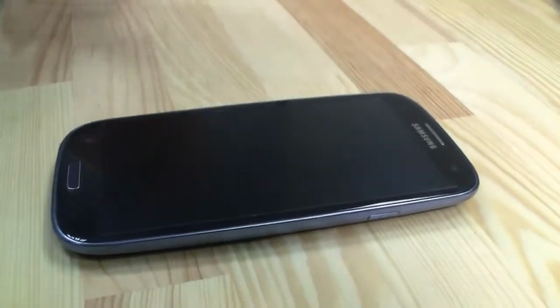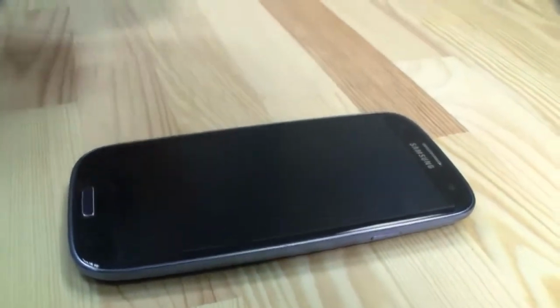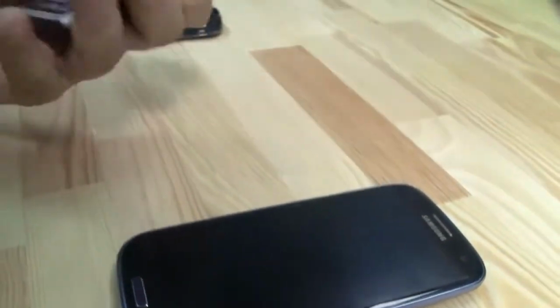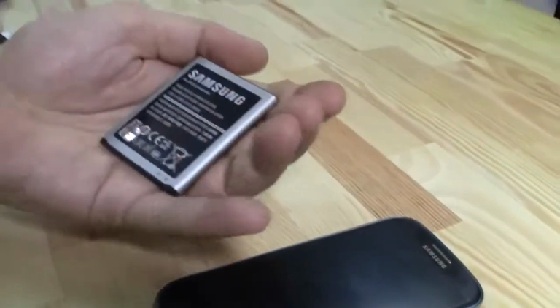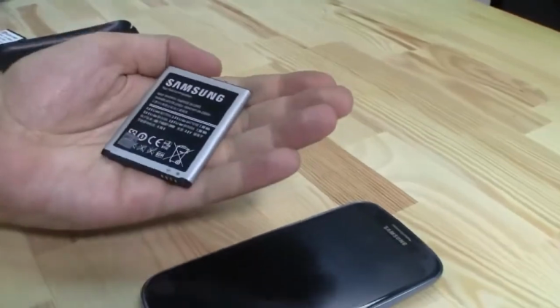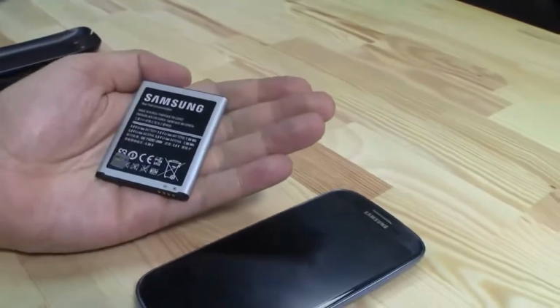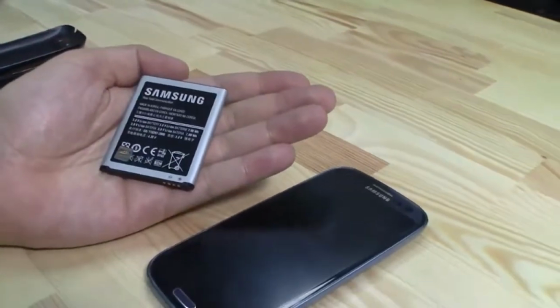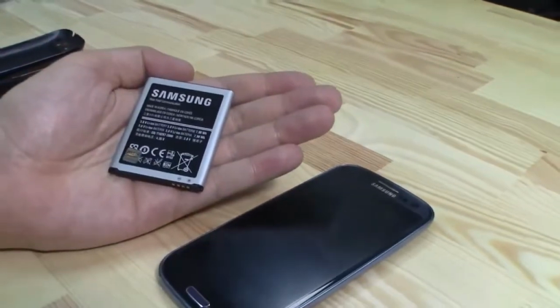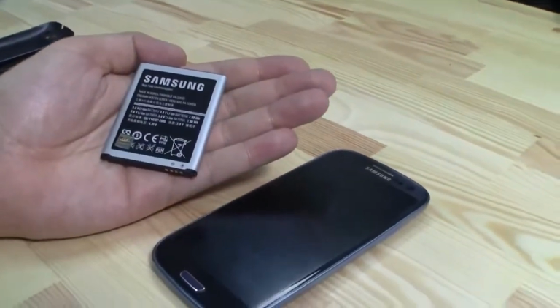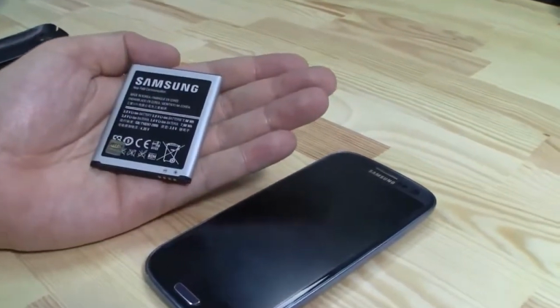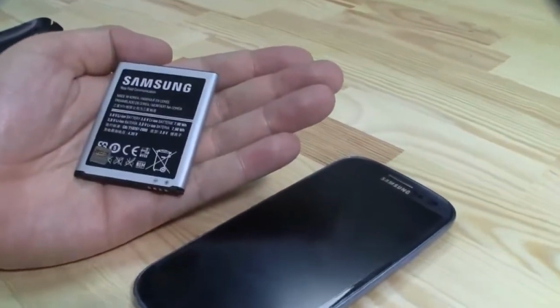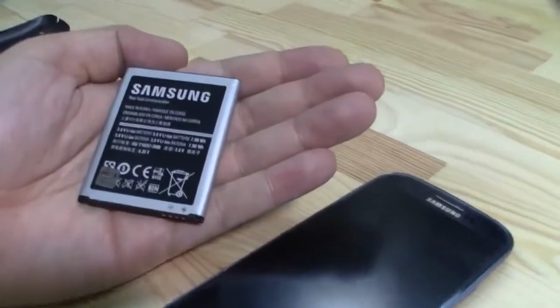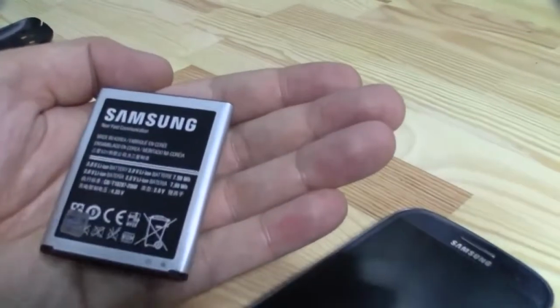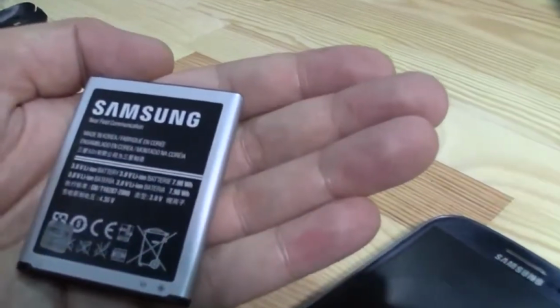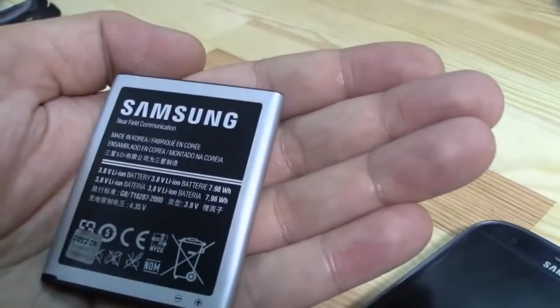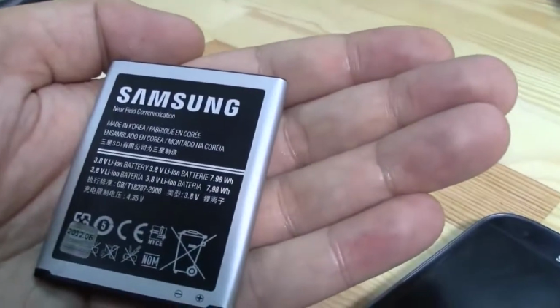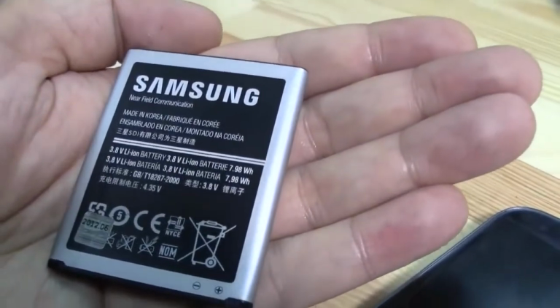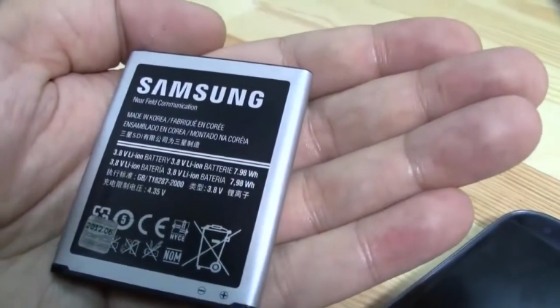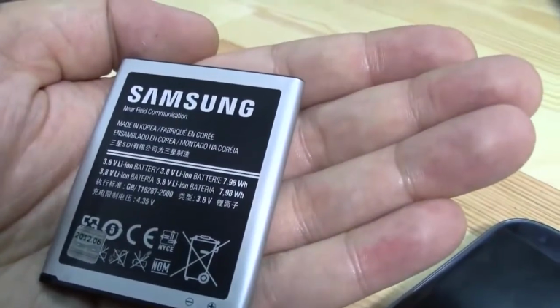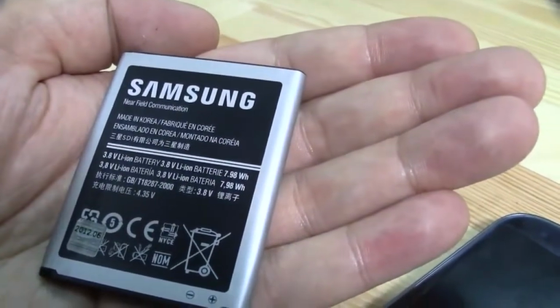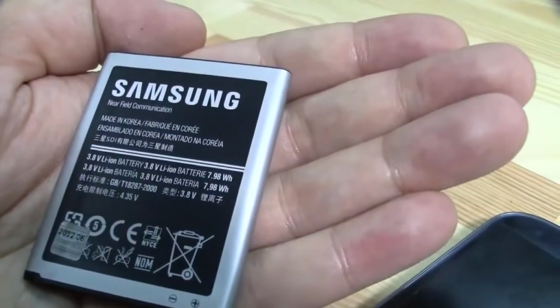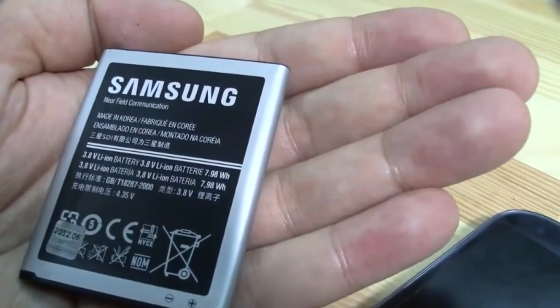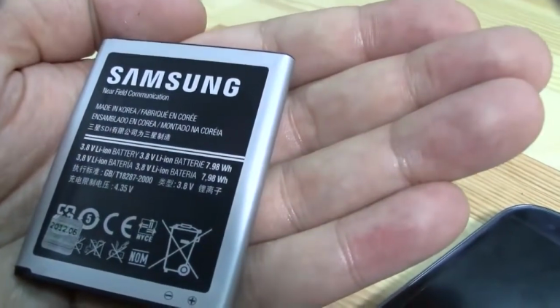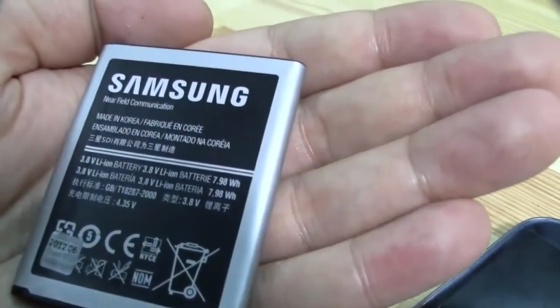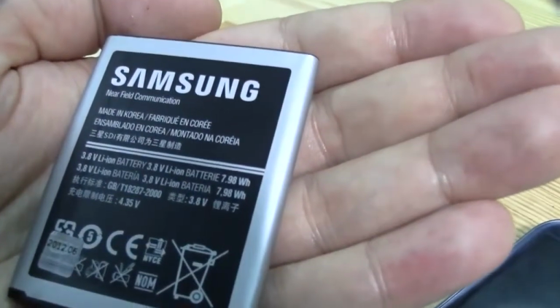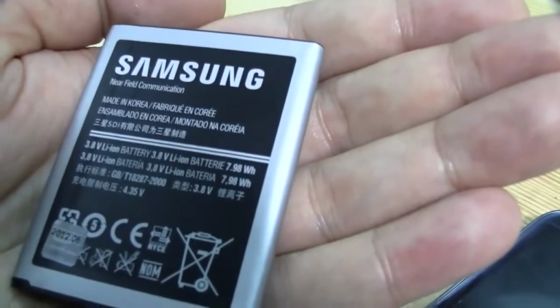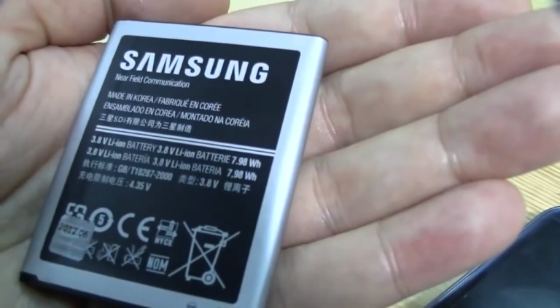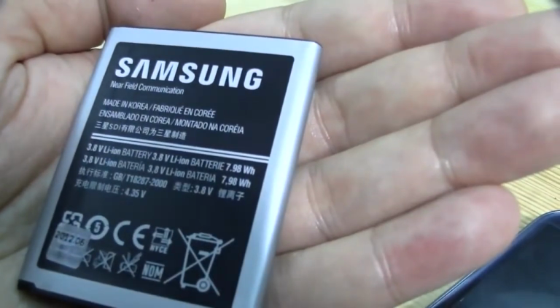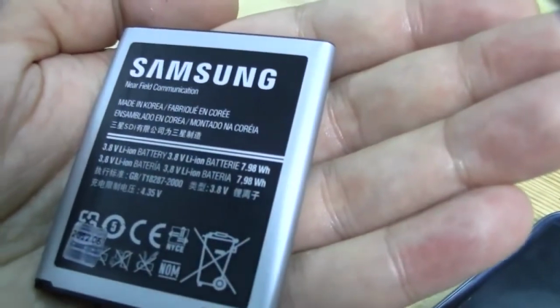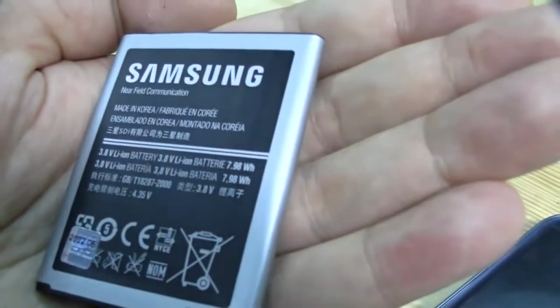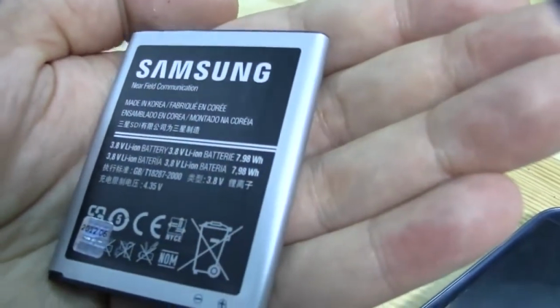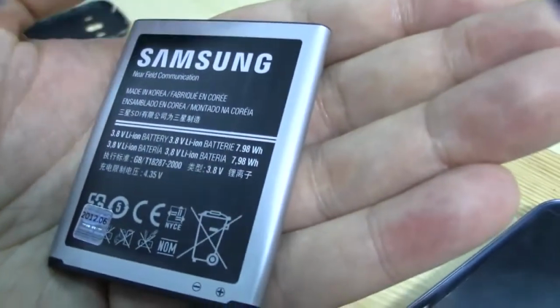And this is especially because here's the original battery for the Samsung Galaxy S3. This is an almost 8 watt-hour battery — I think it's a 2,100 mAh battery.